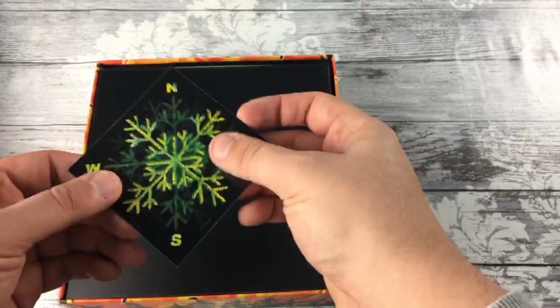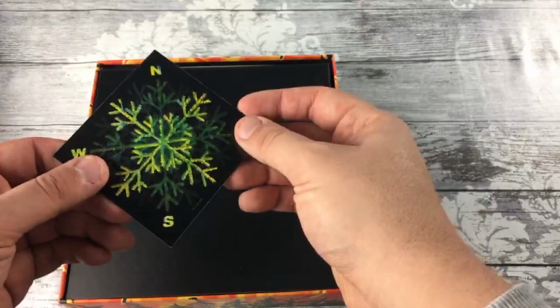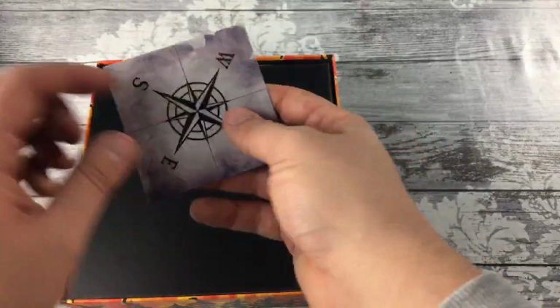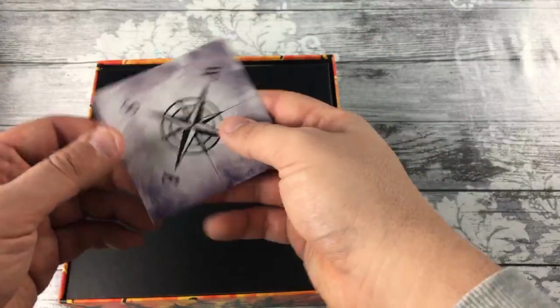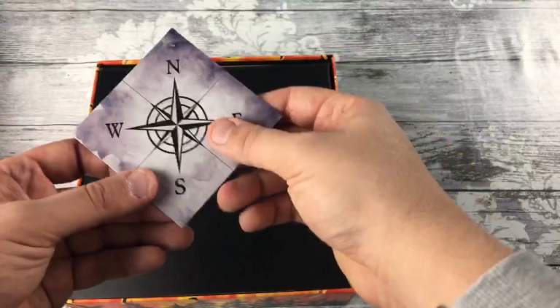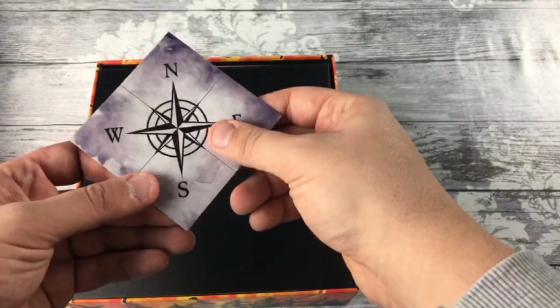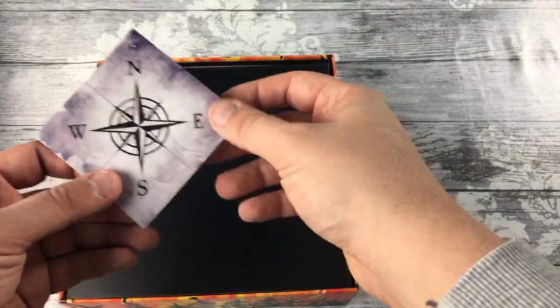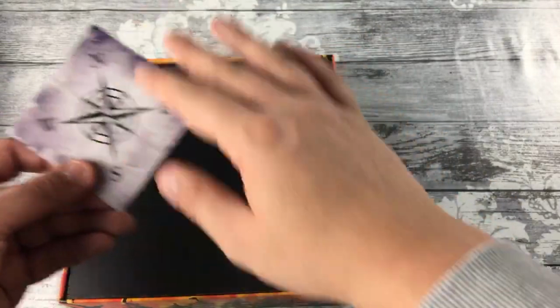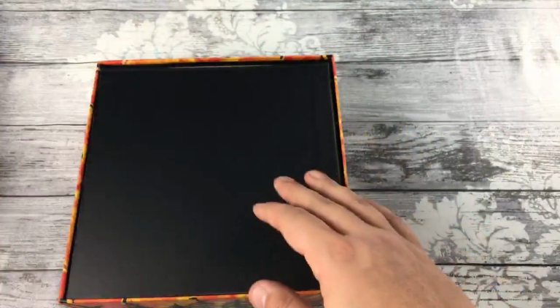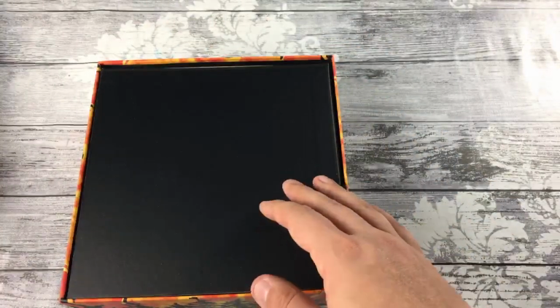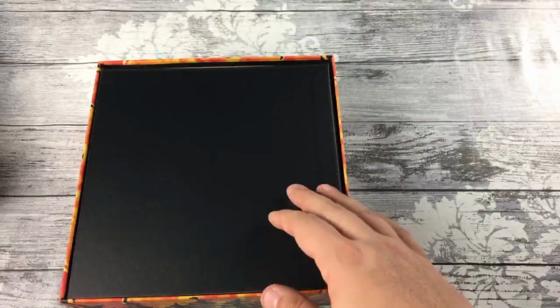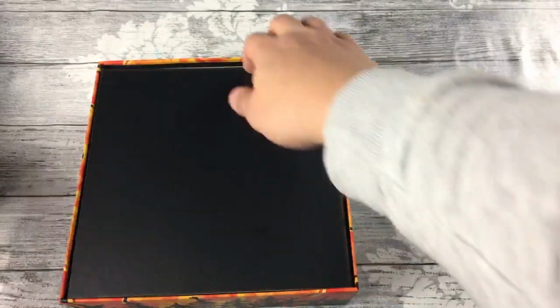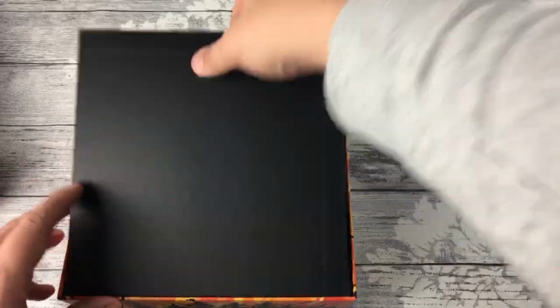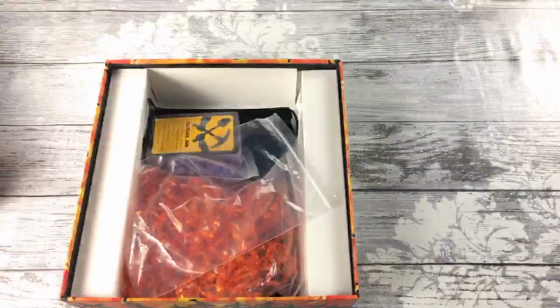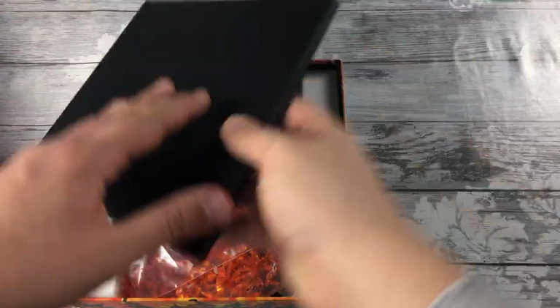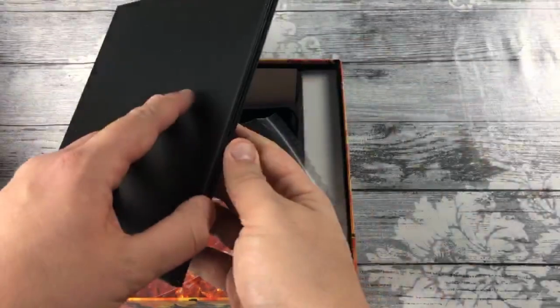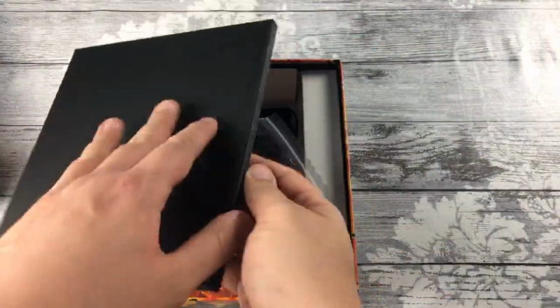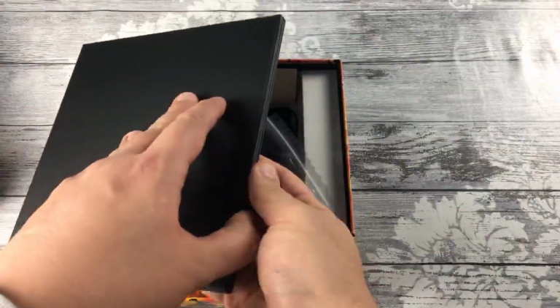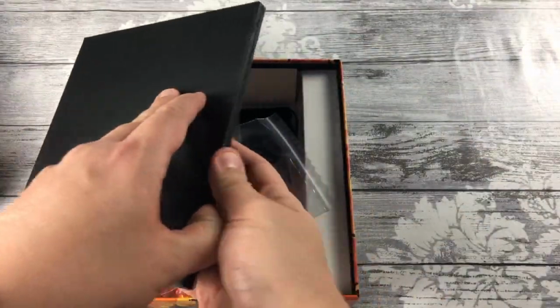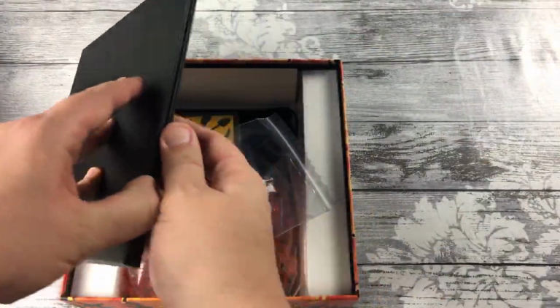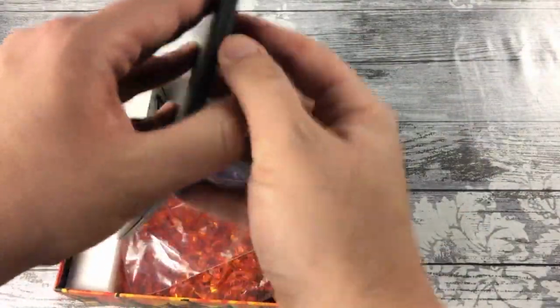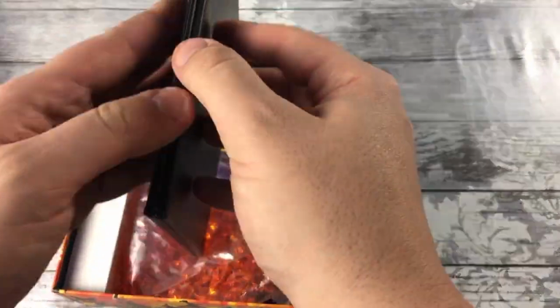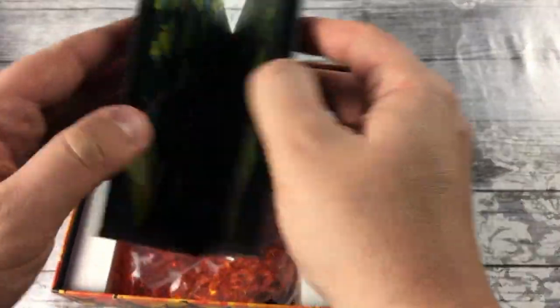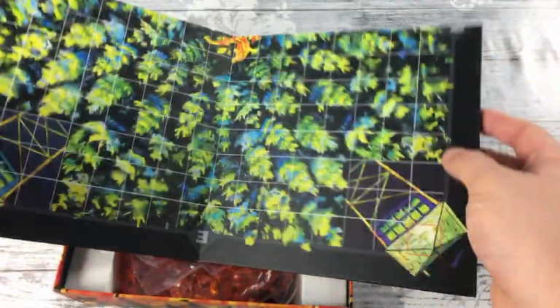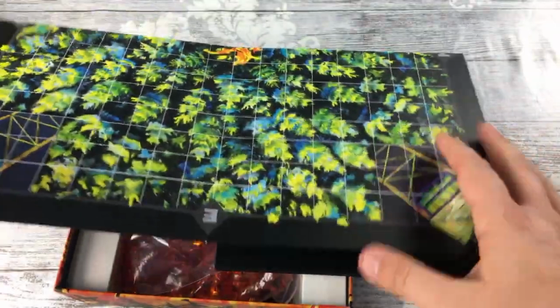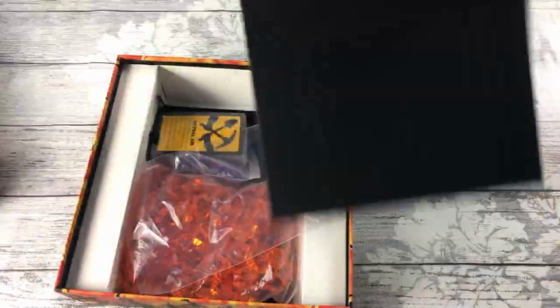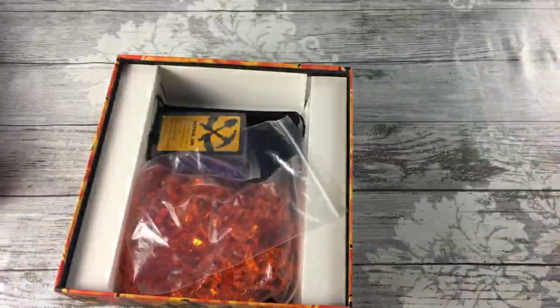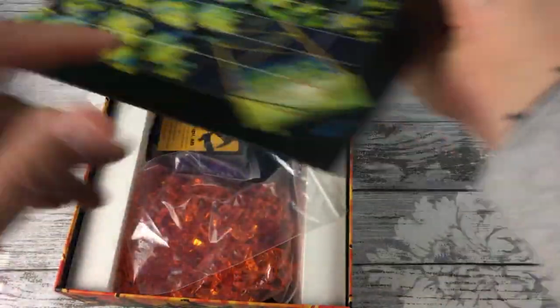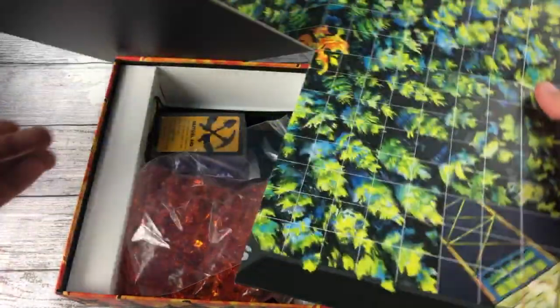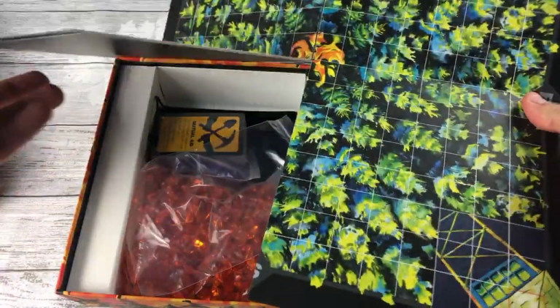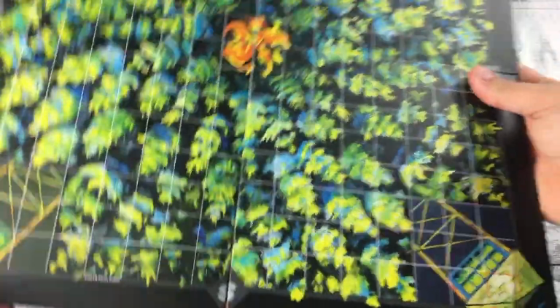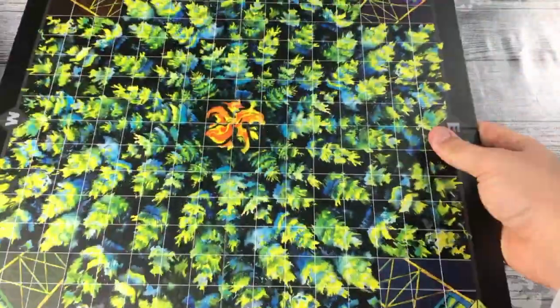Then we have a compass, double-sided — this is just to remind you which direction is which. And the board itself. Not a table hog at all, this one.